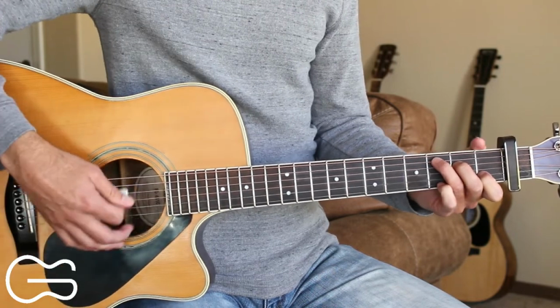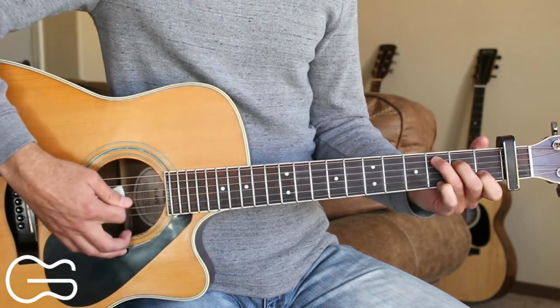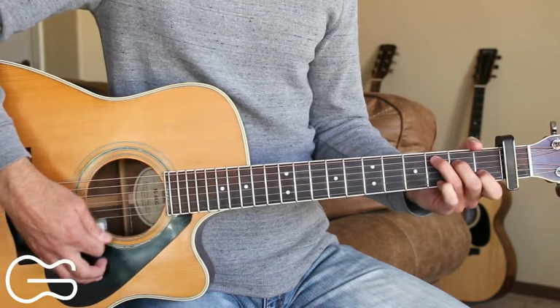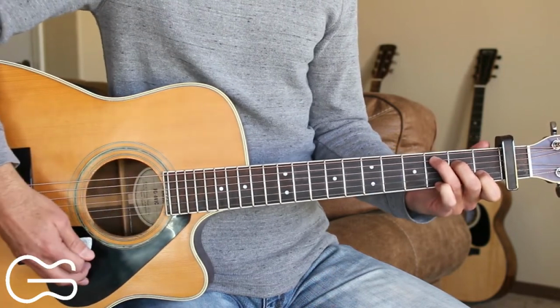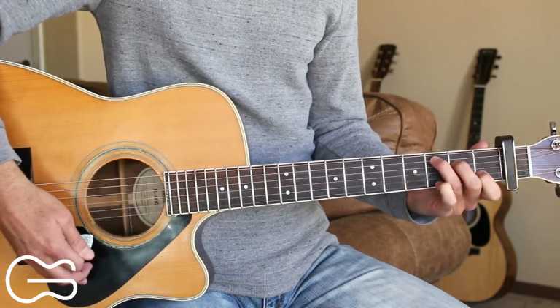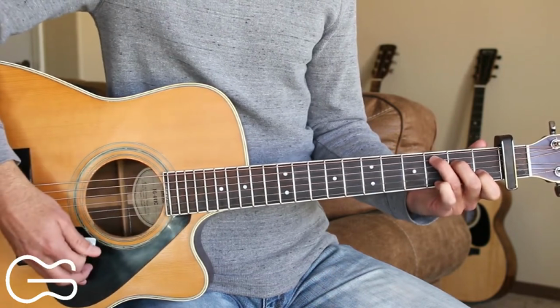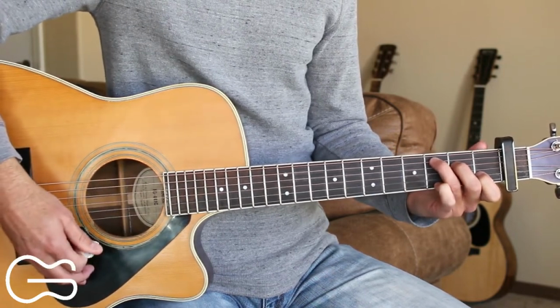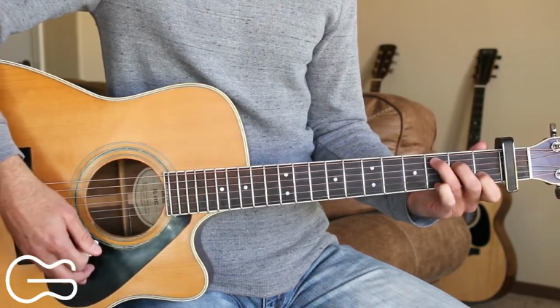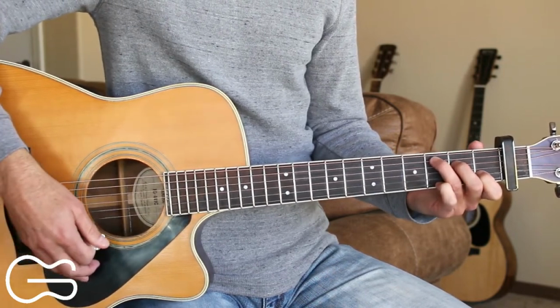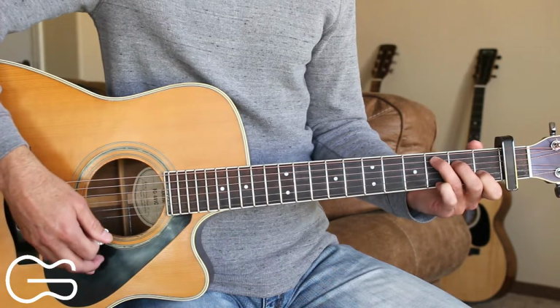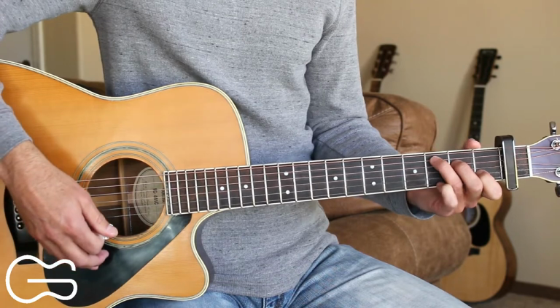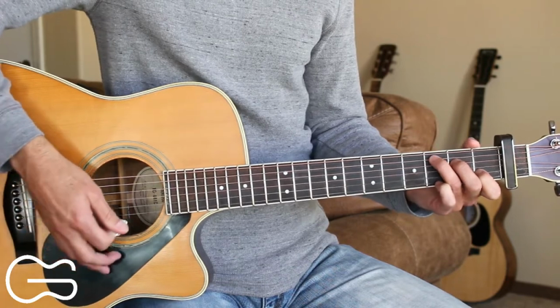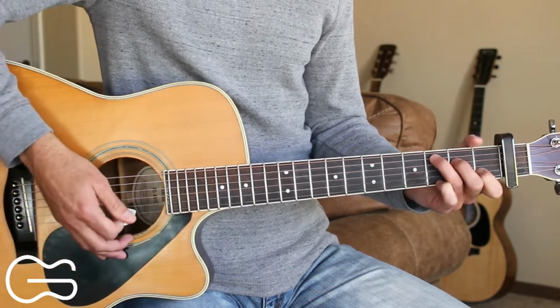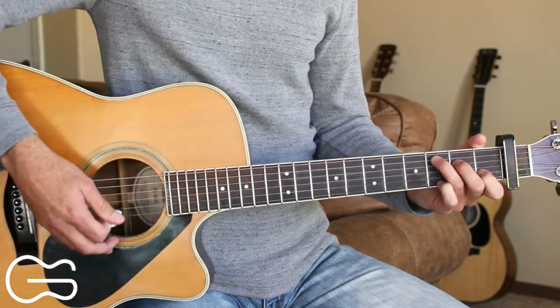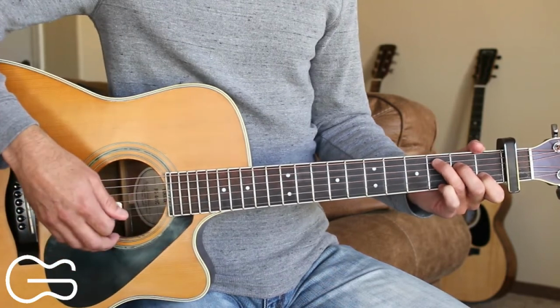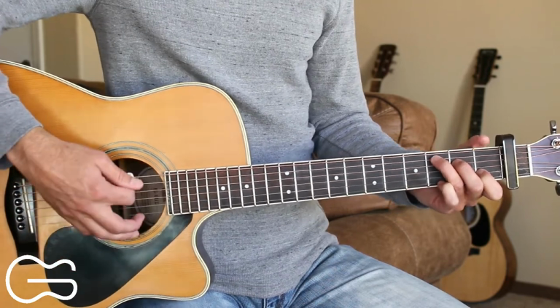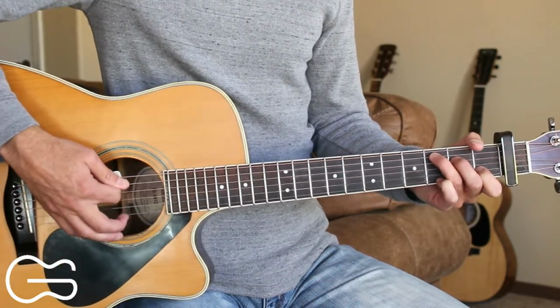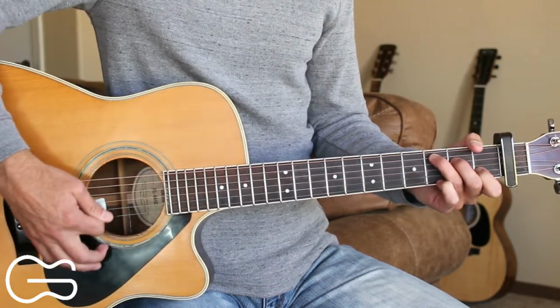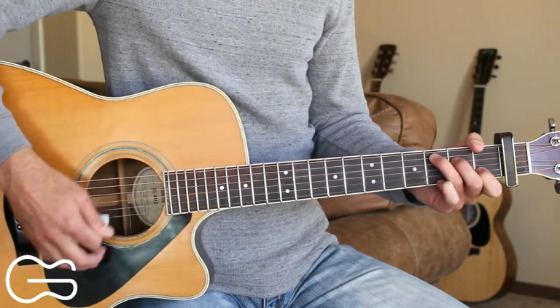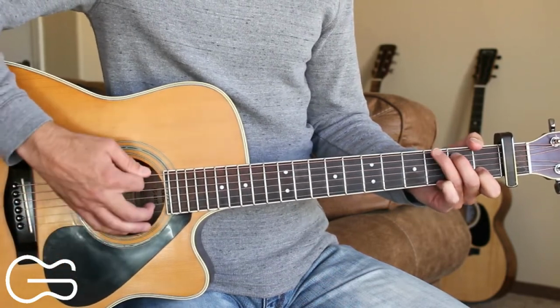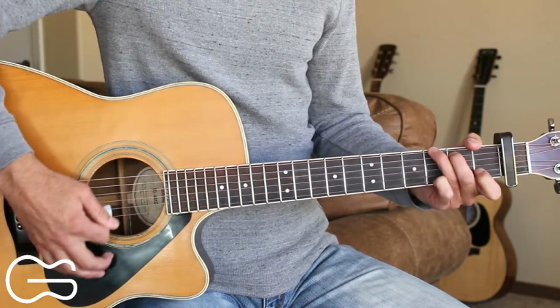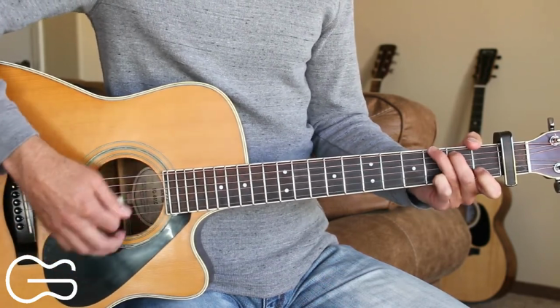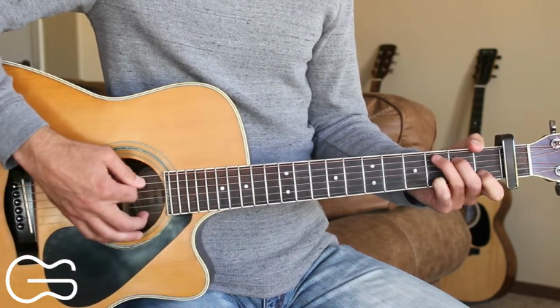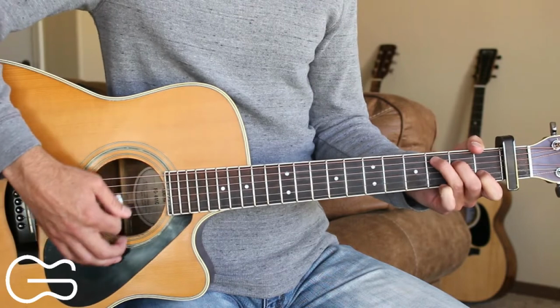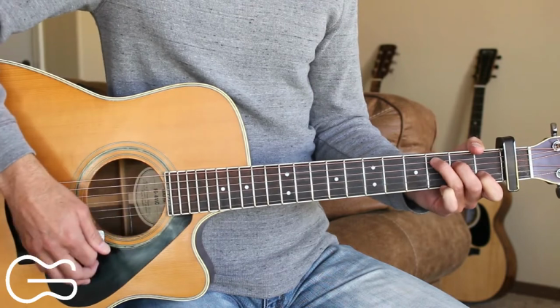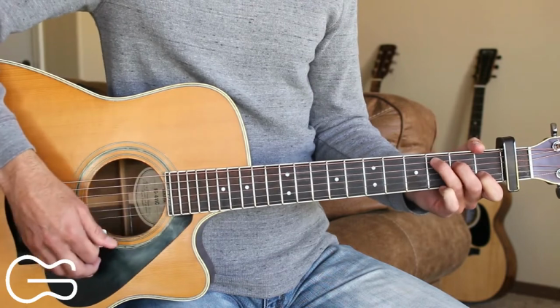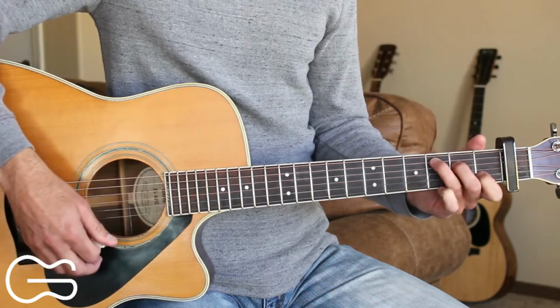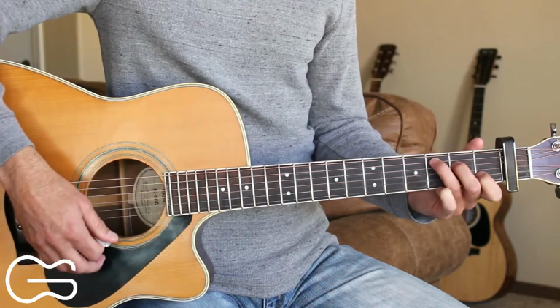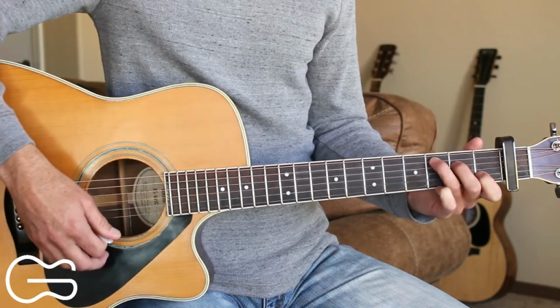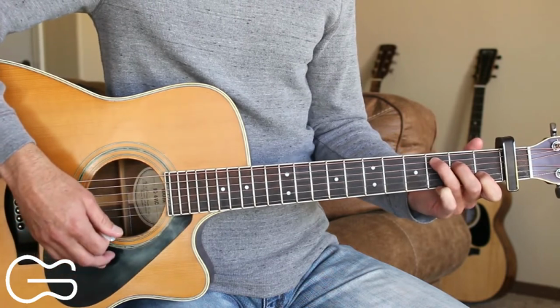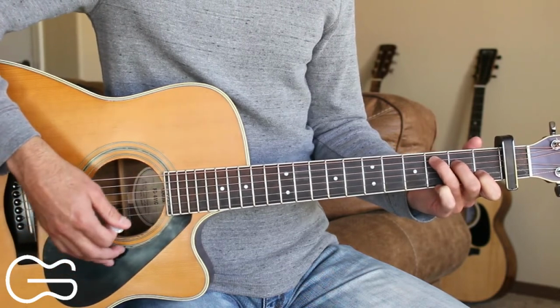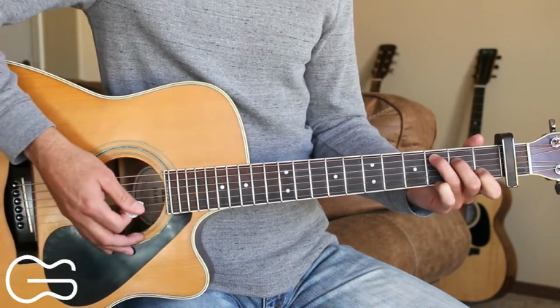Just down strum on that C chord to end the verse, then we play through the chorus again. After this chorus, we'll just play C, G, back to C, and go into the next verse.